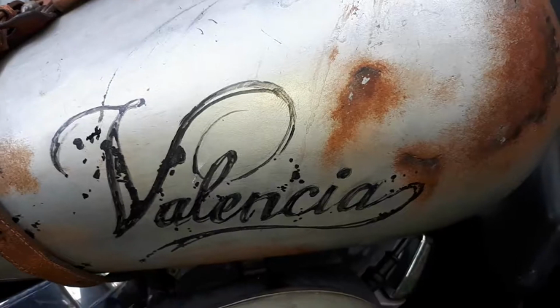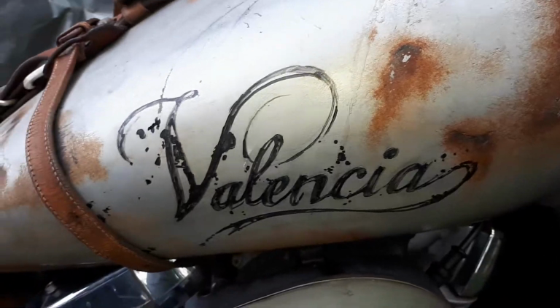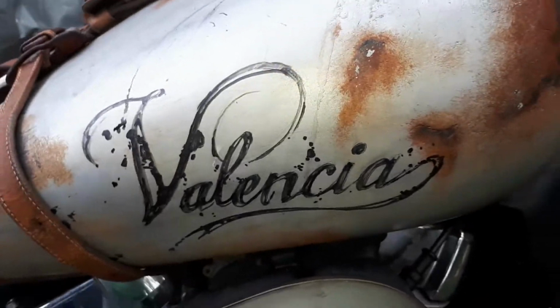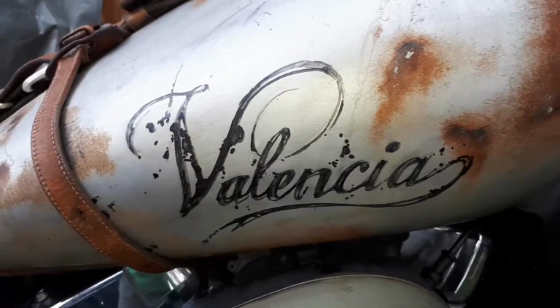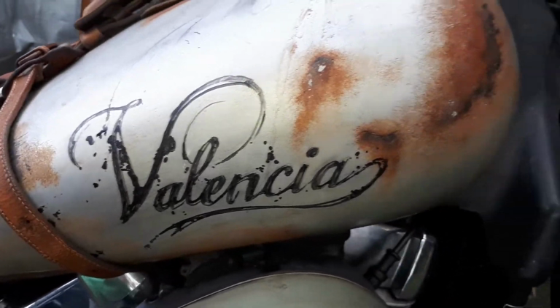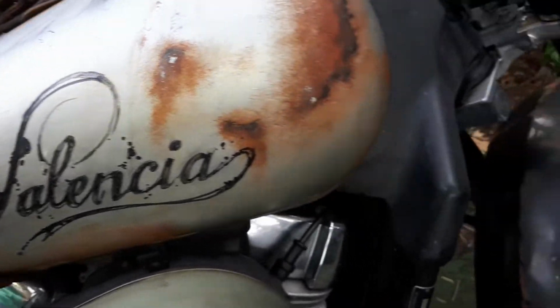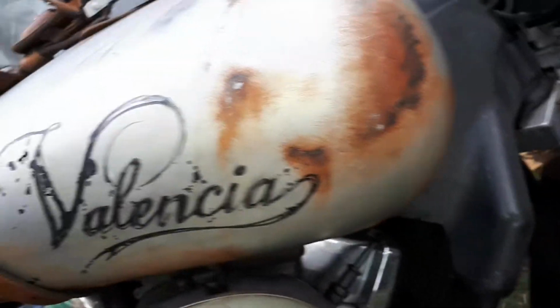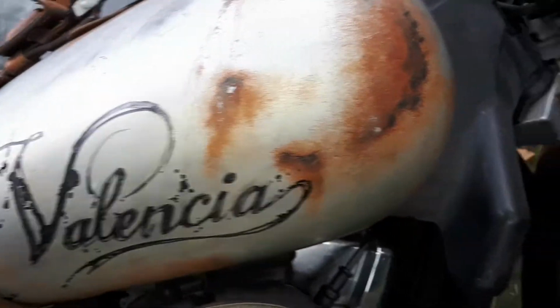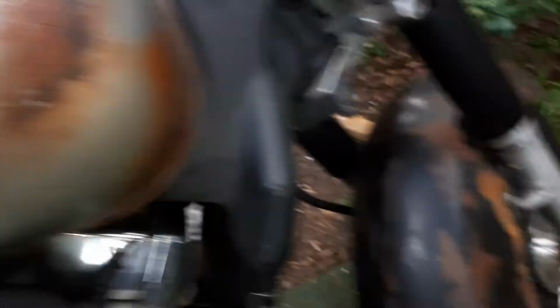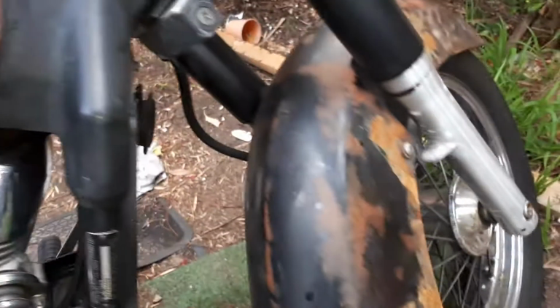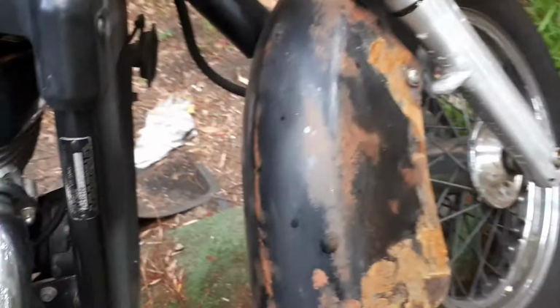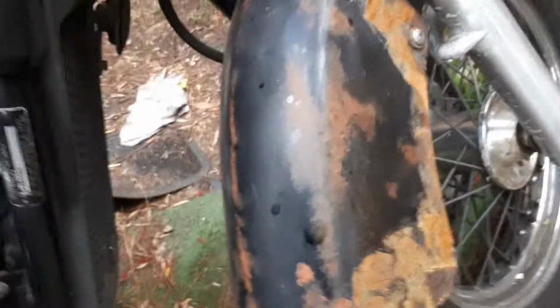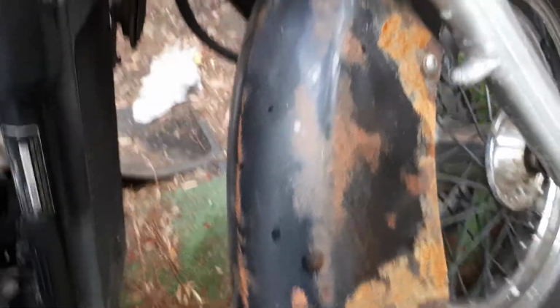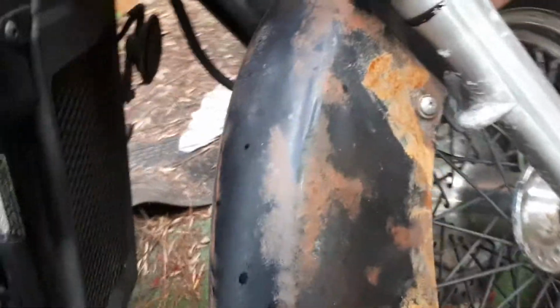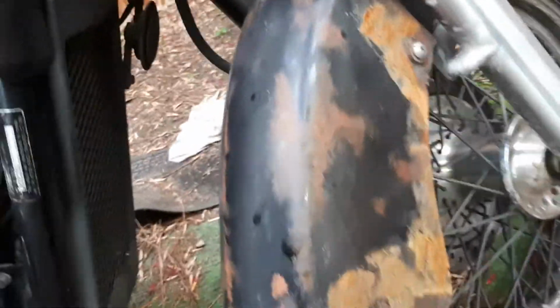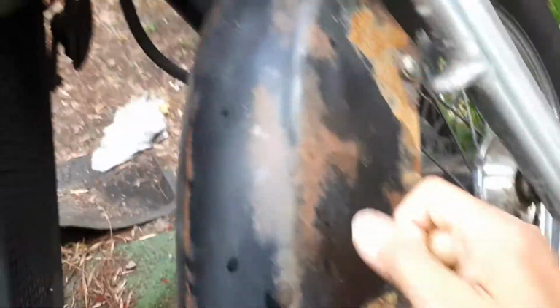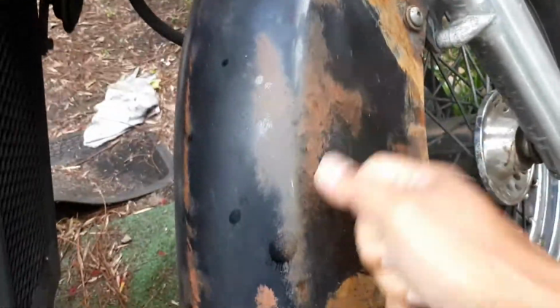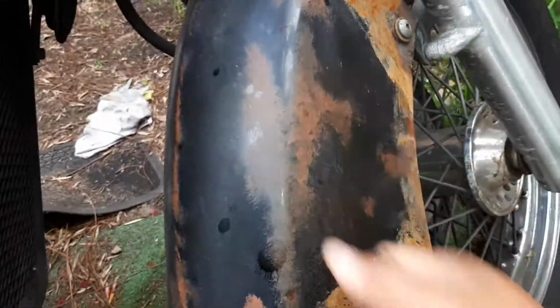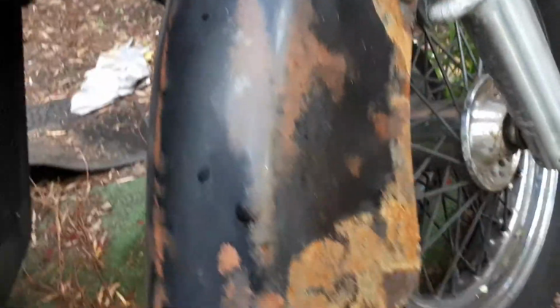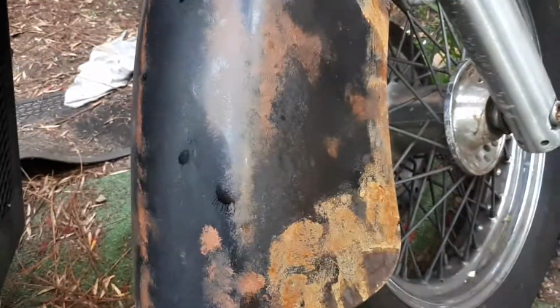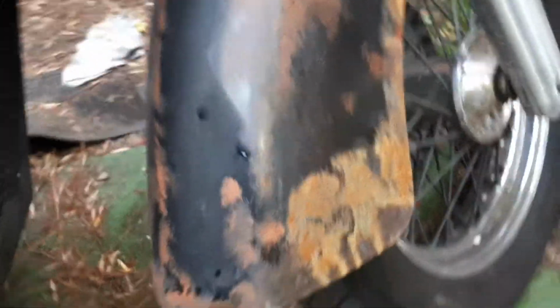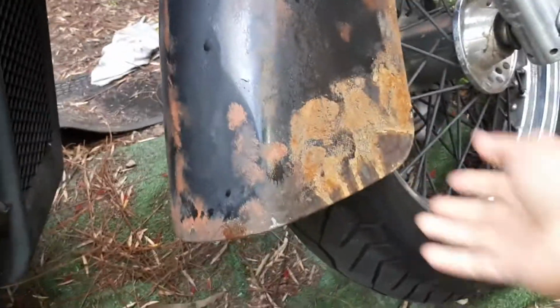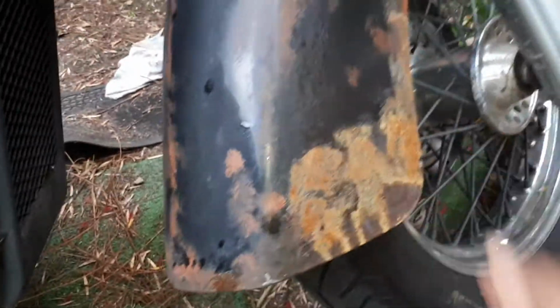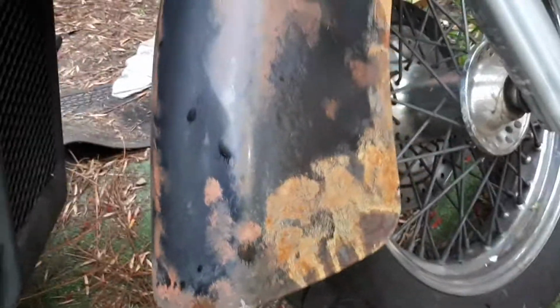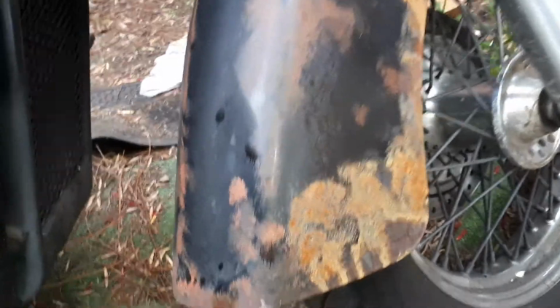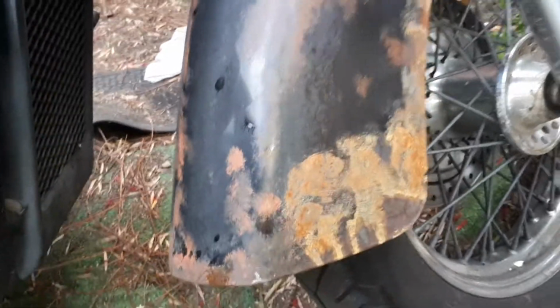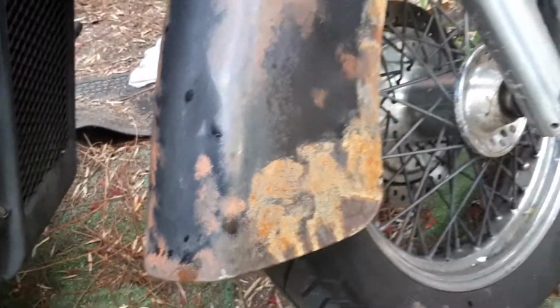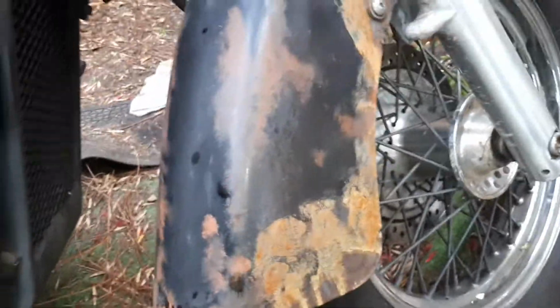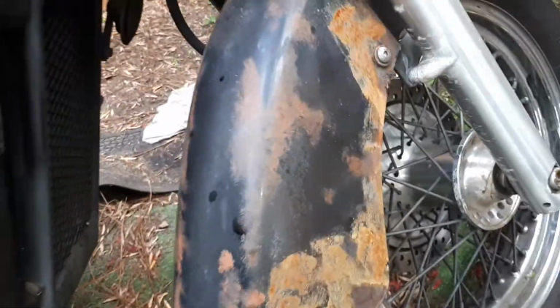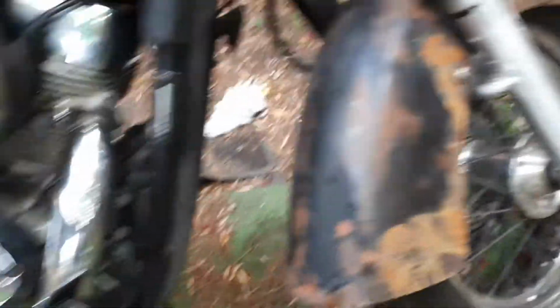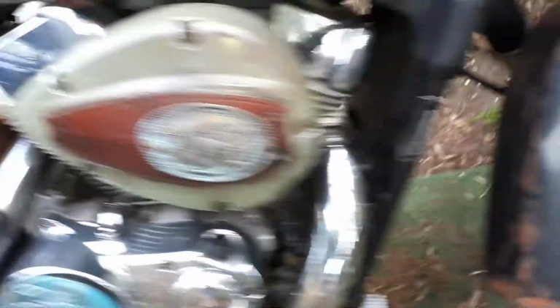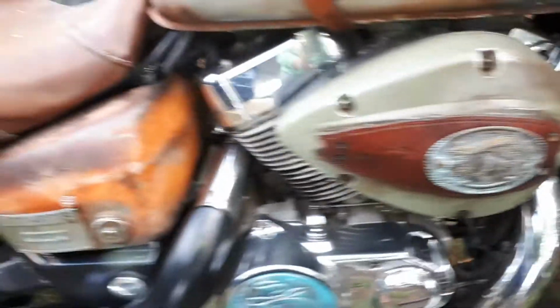Hi, I'm here to show you how I do my rusting technique artificially — like this one that's made of plastic. I want to make it look like metal with some rust.